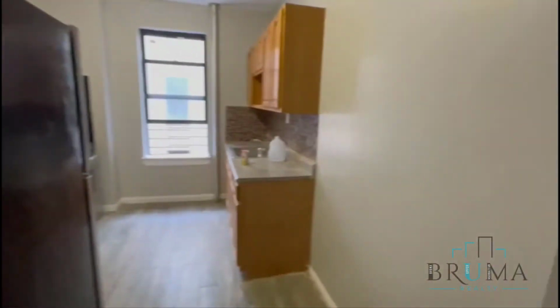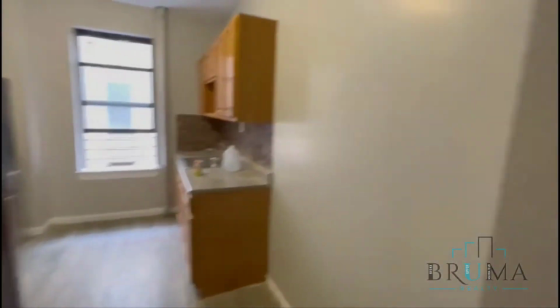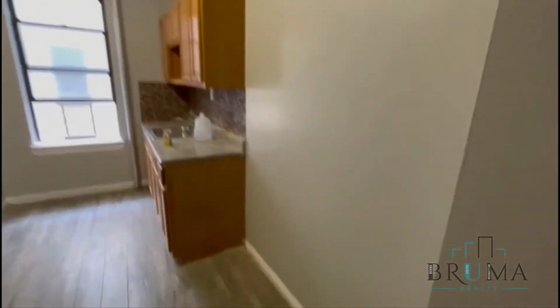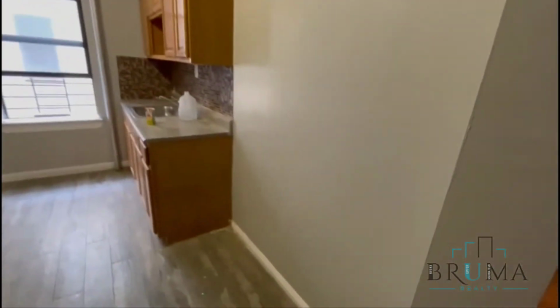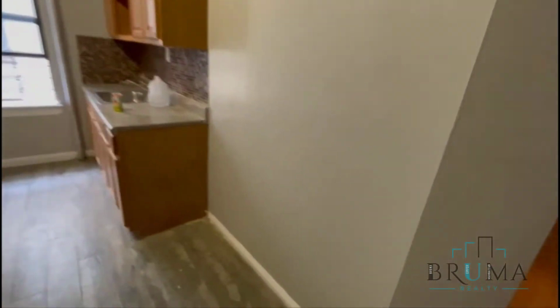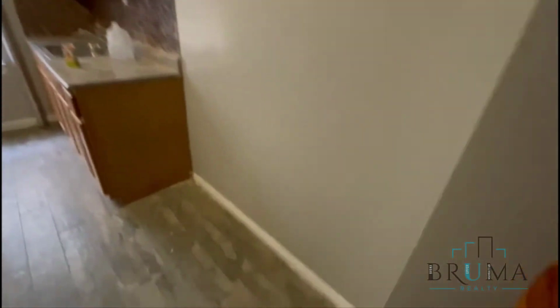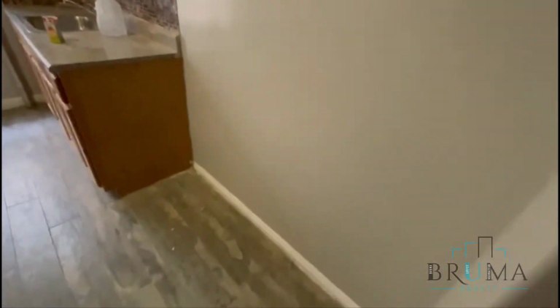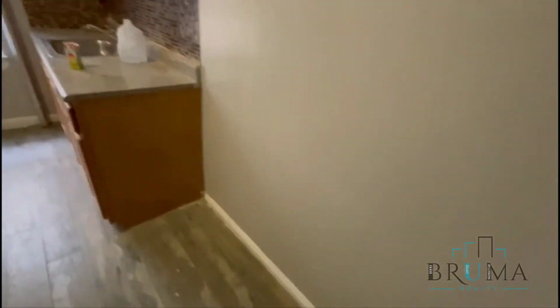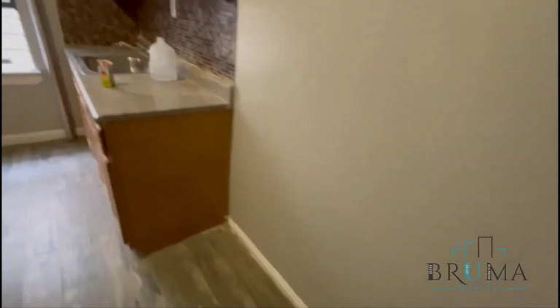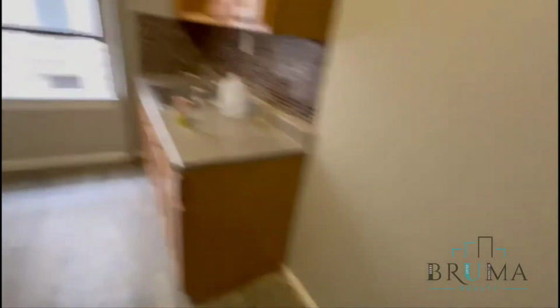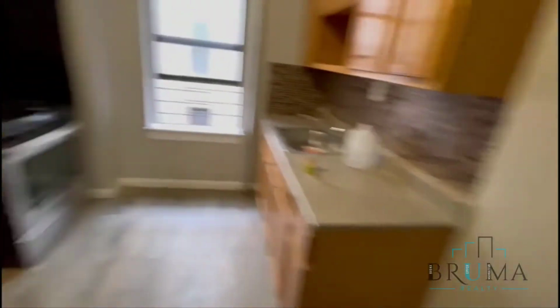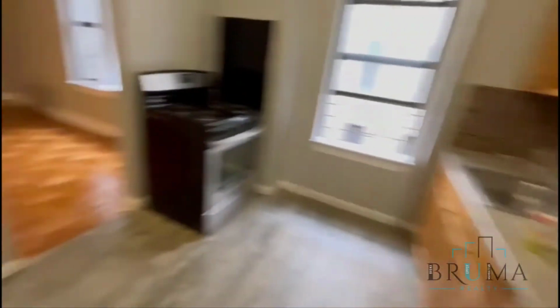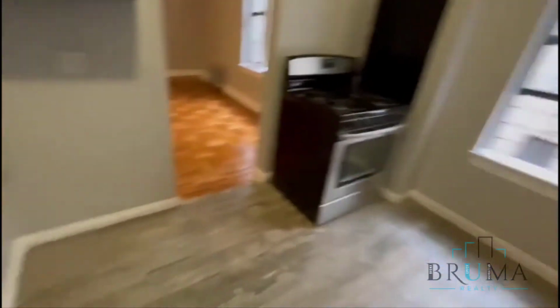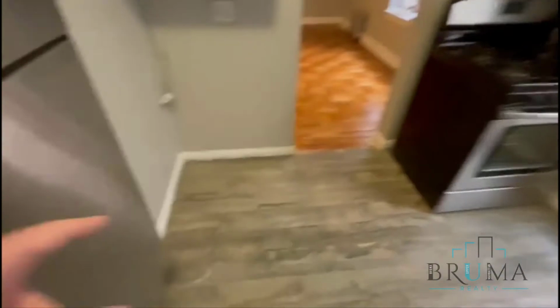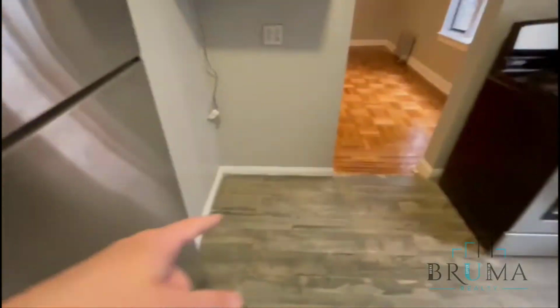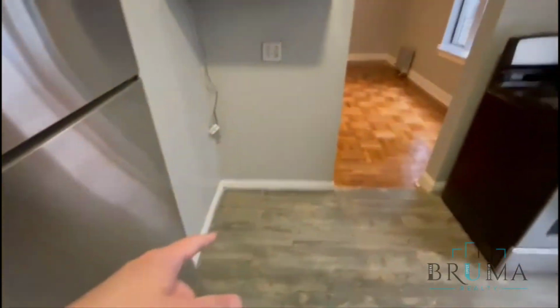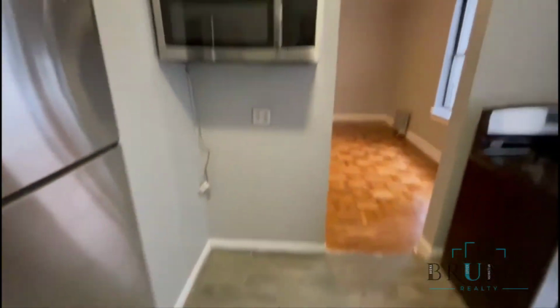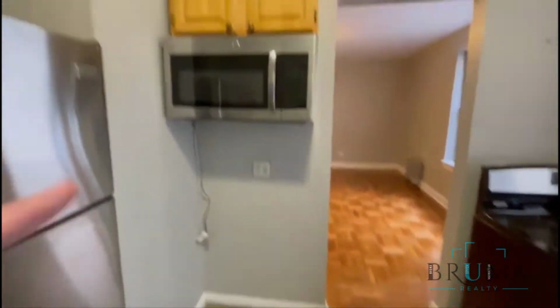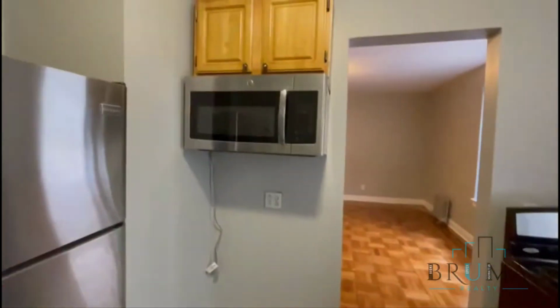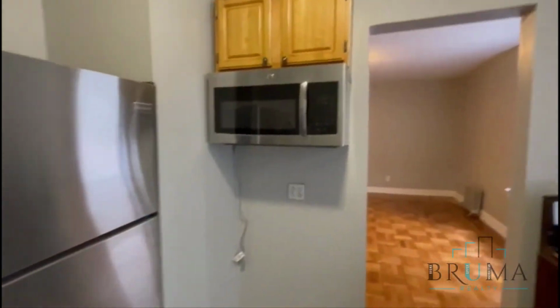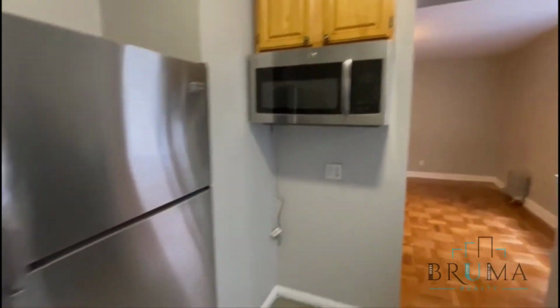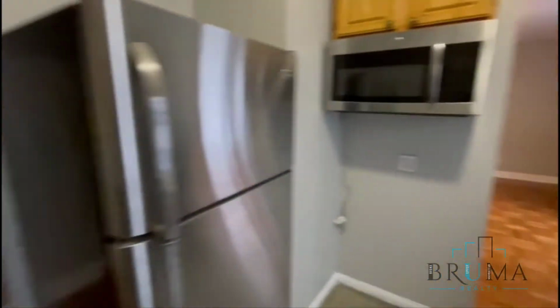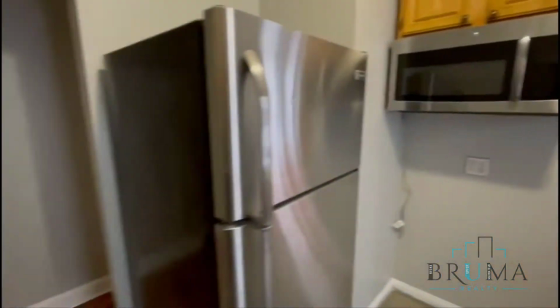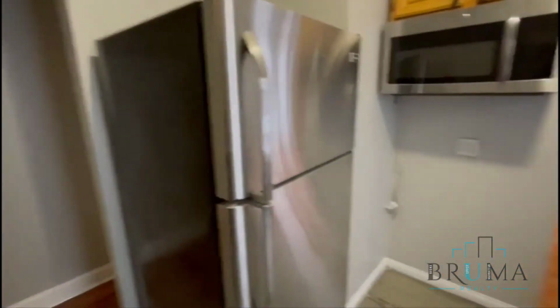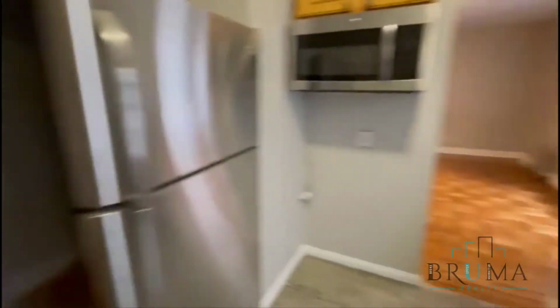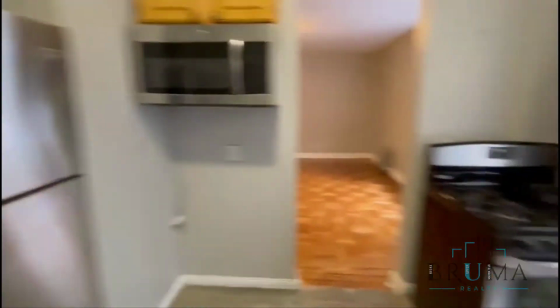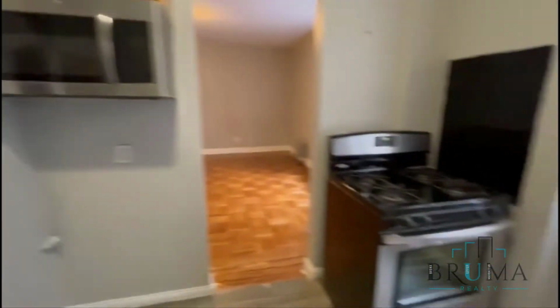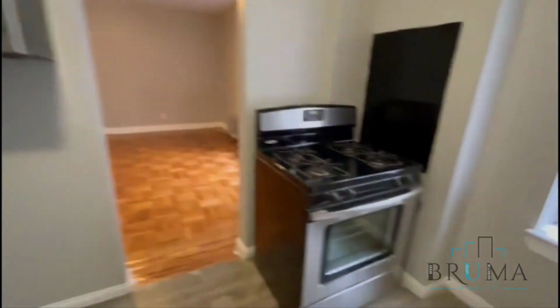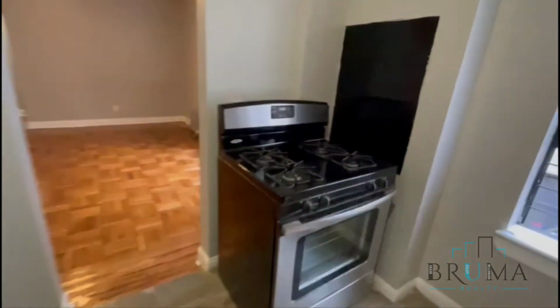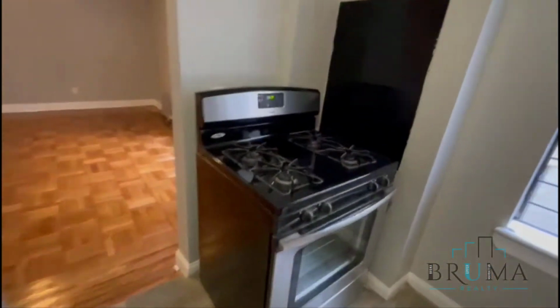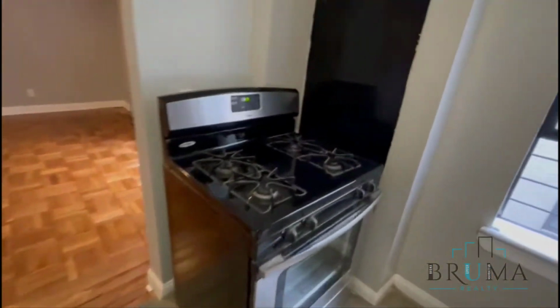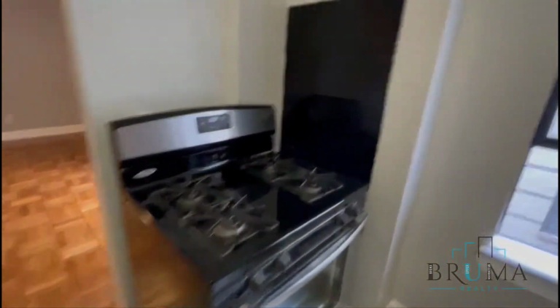You've got this very spacious kitchen. You have some room here for a table — you can have a little table right there. Stainless steel appliances, full-size oven.